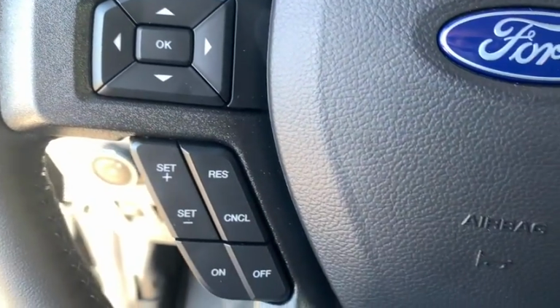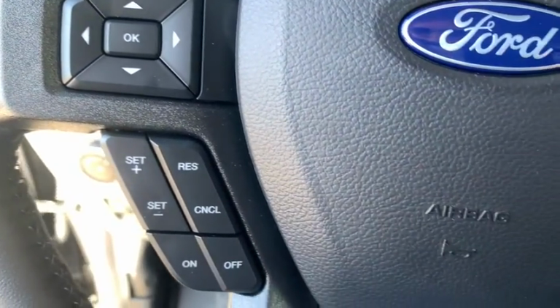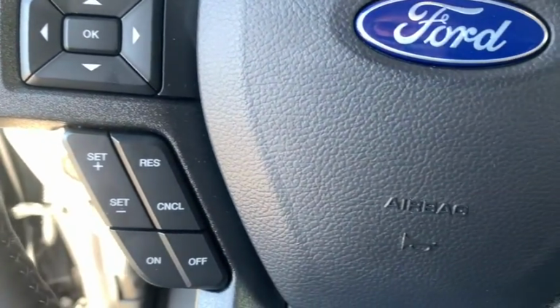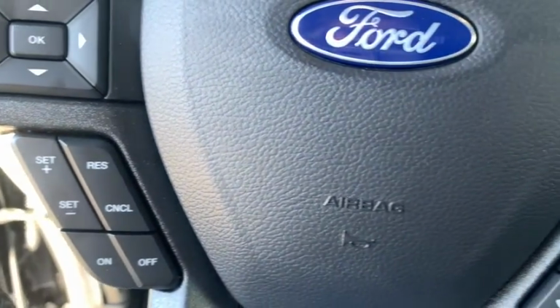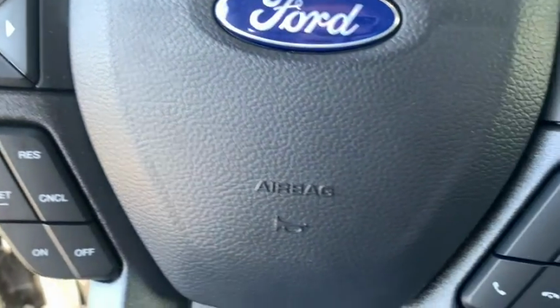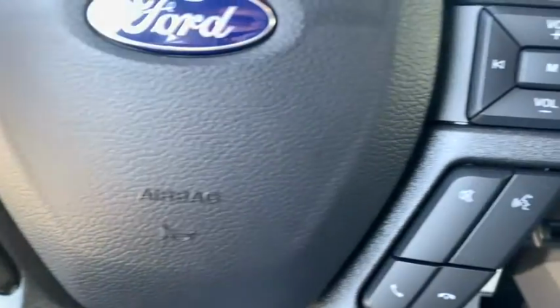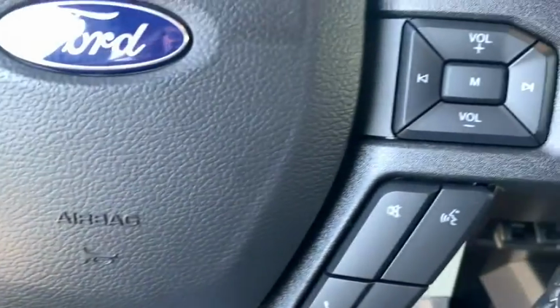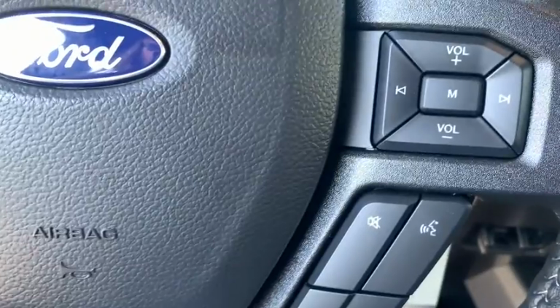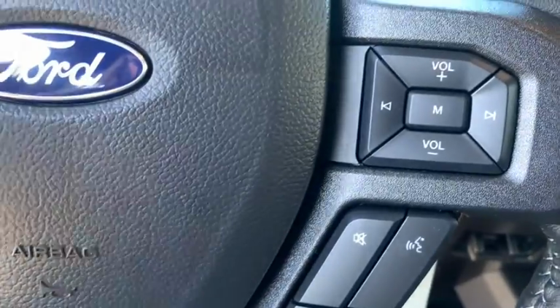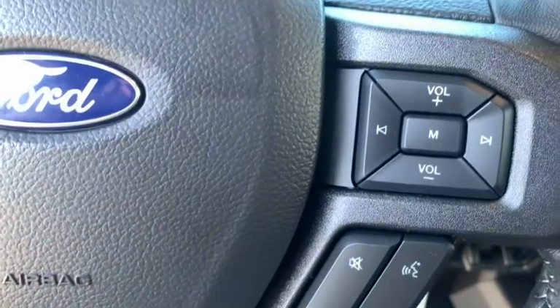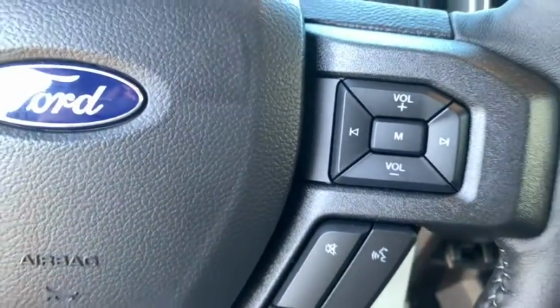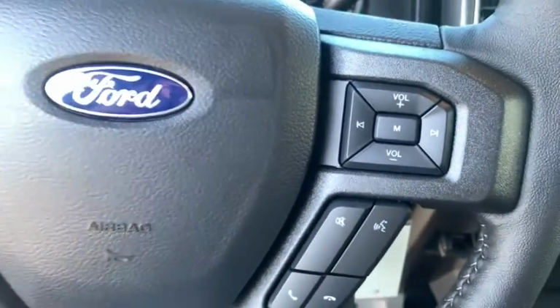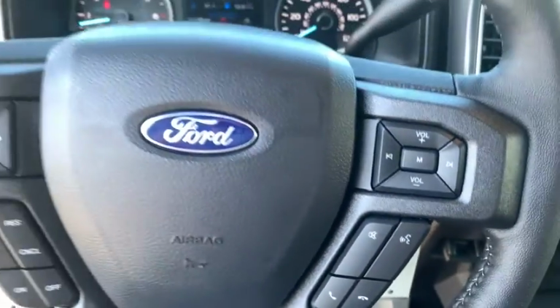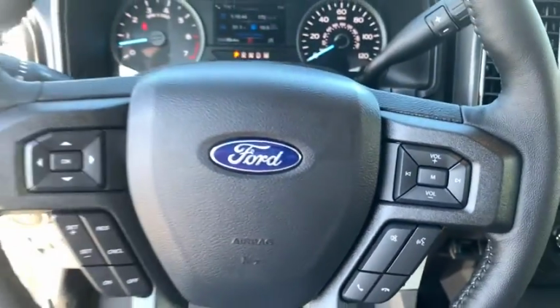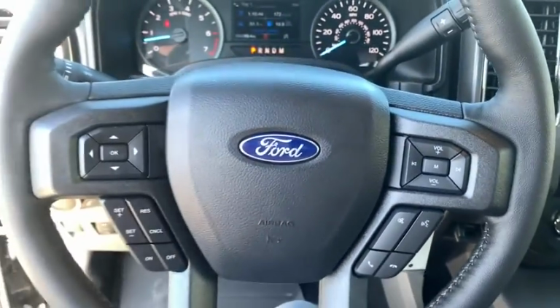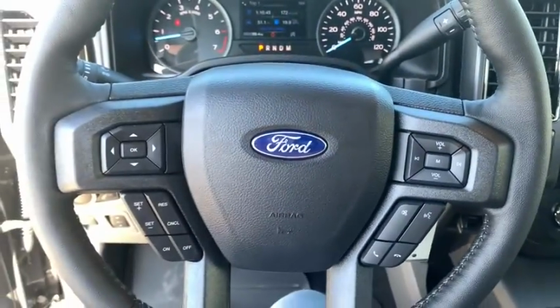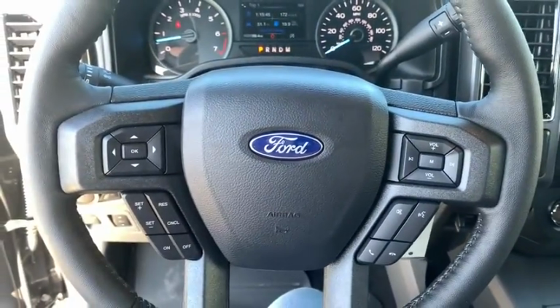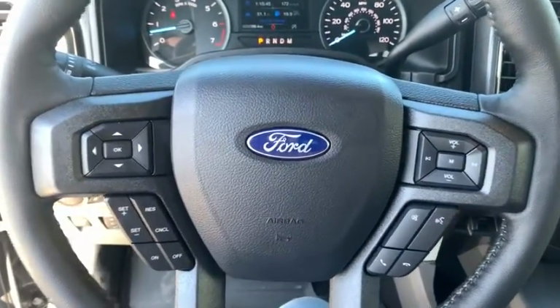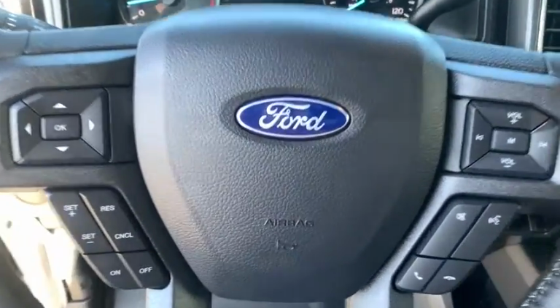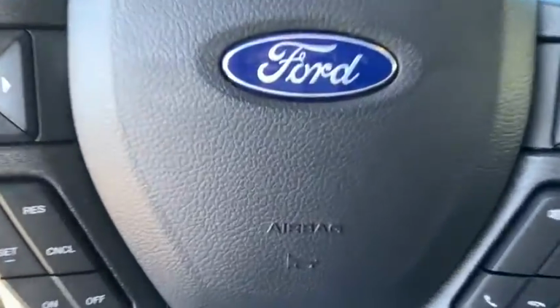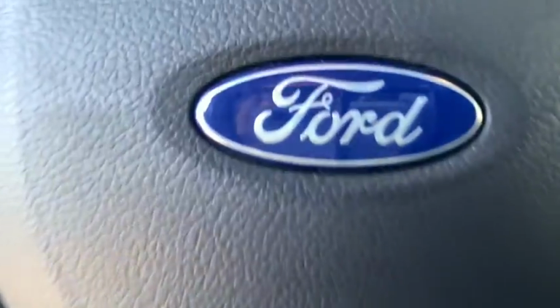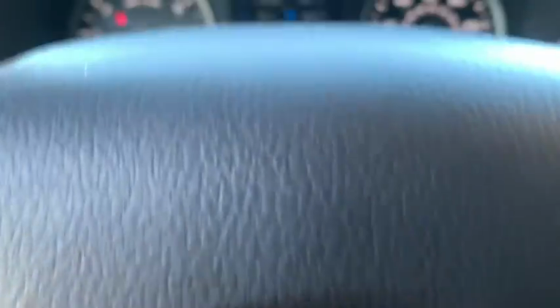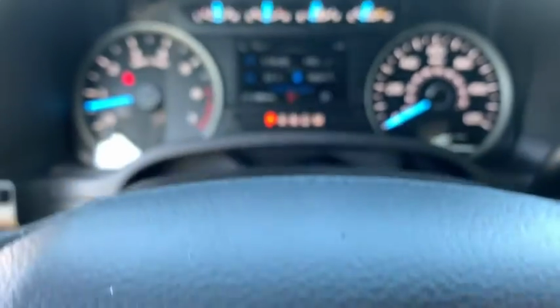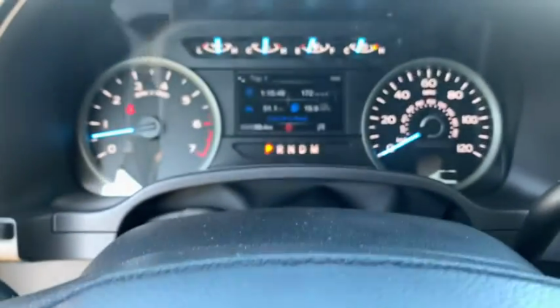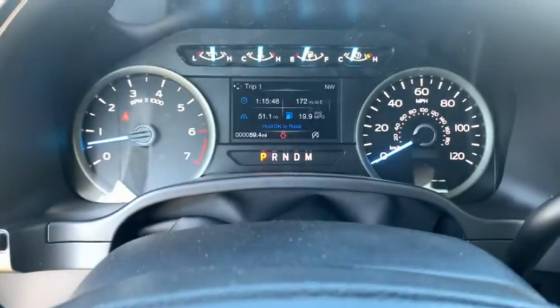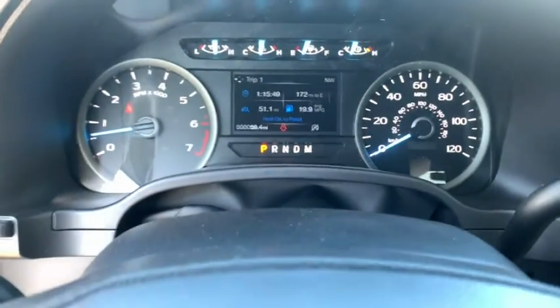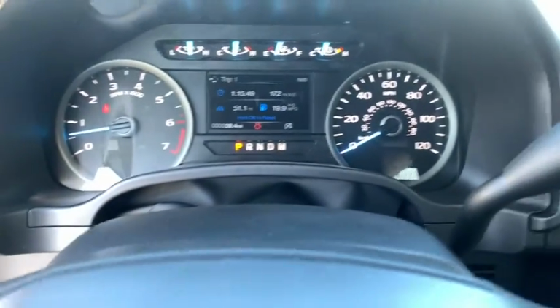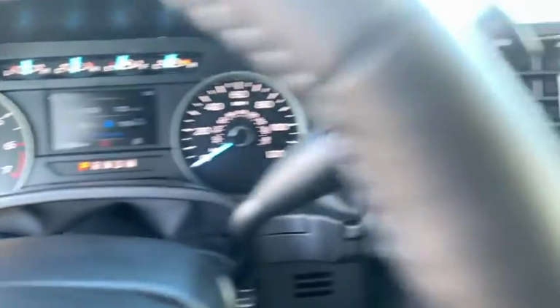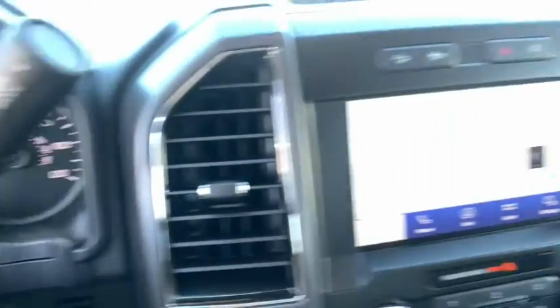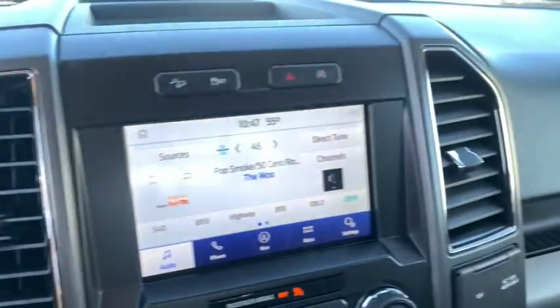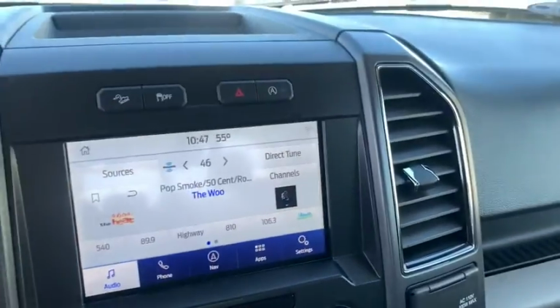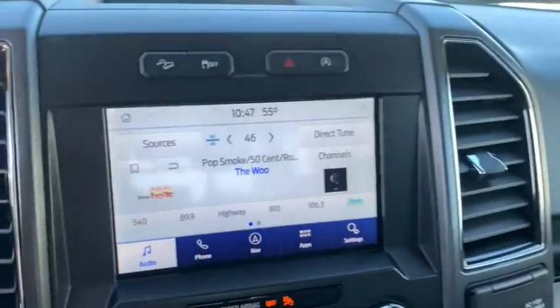Electronic stability control, security system, compass, rear window defroster, tachometer, panic alarm, remote keyless entry, brake assist, tilt steering wheel, driver vanity mirror, passenger vanity mirror.